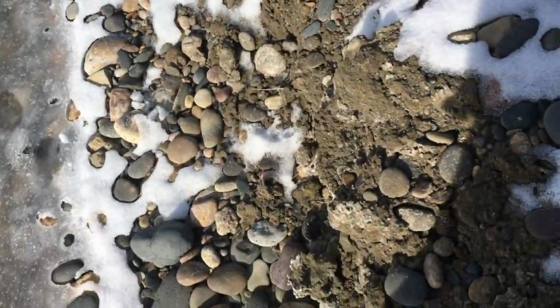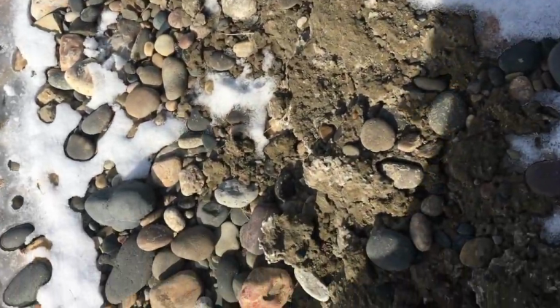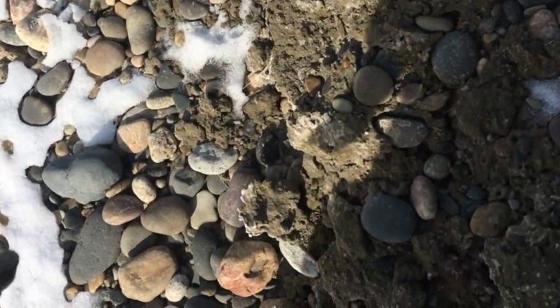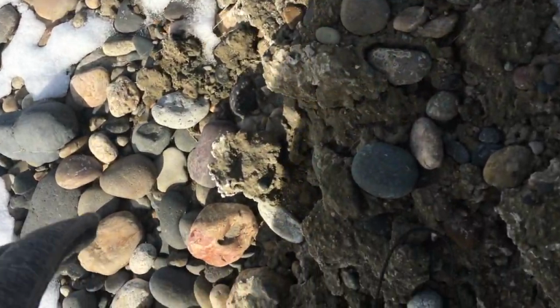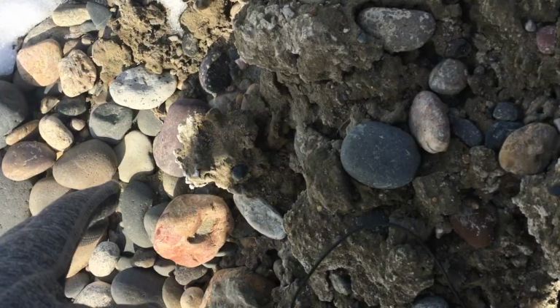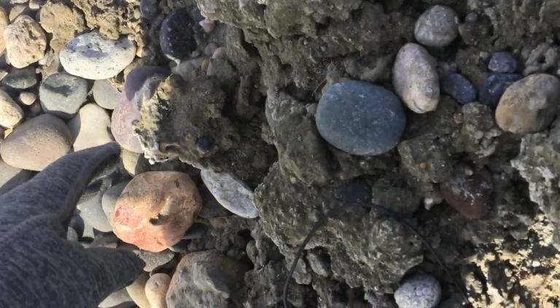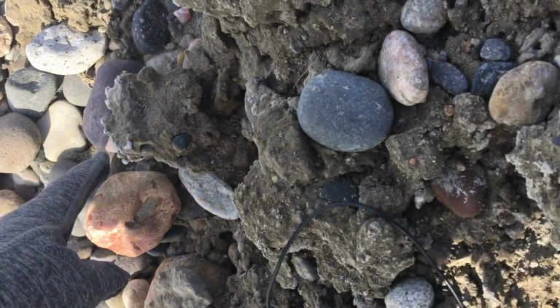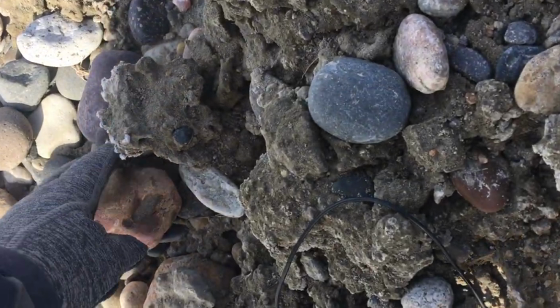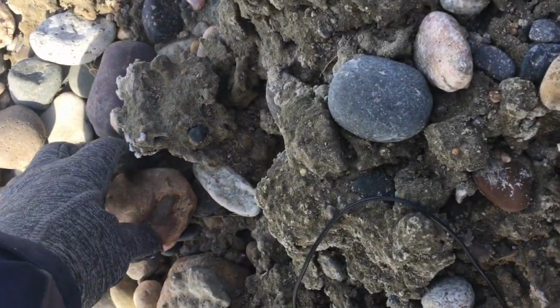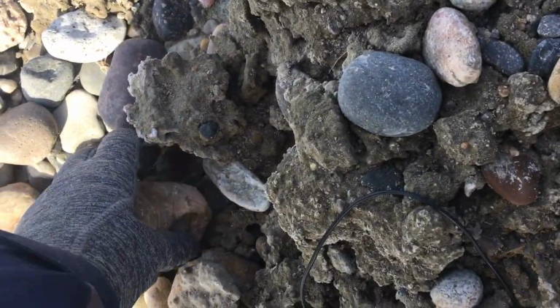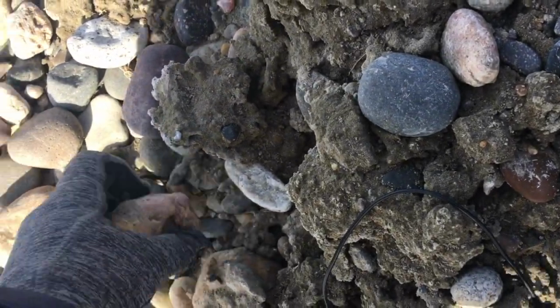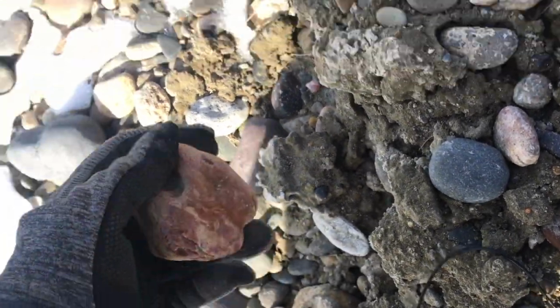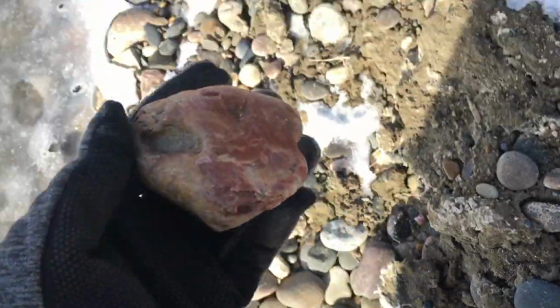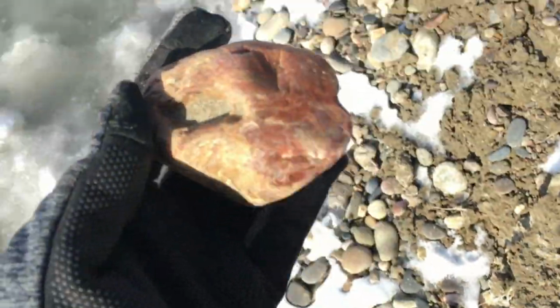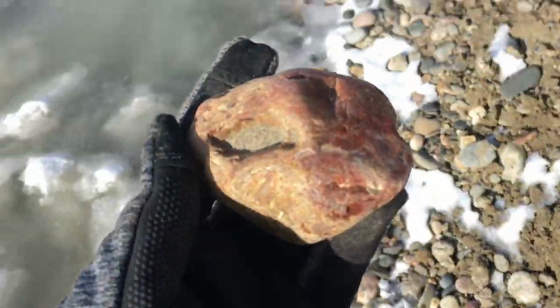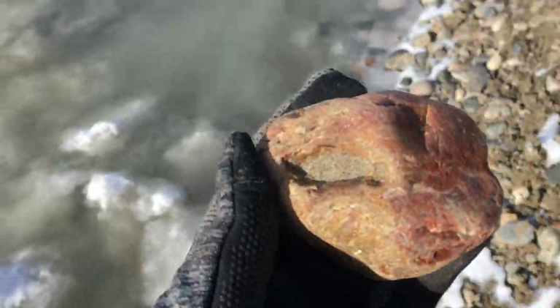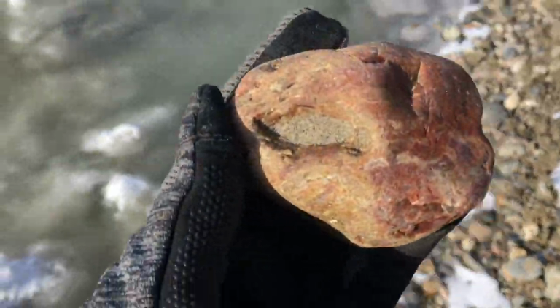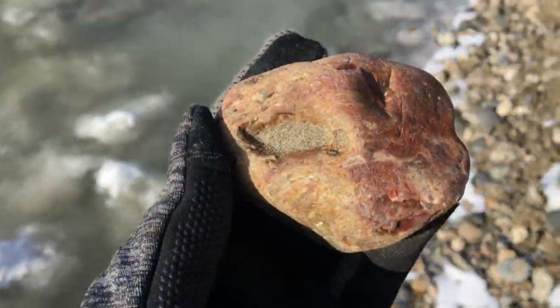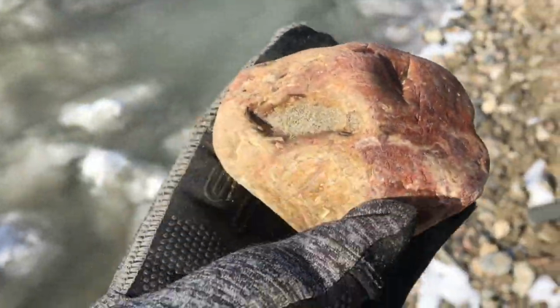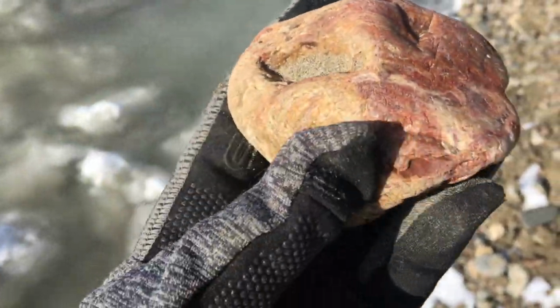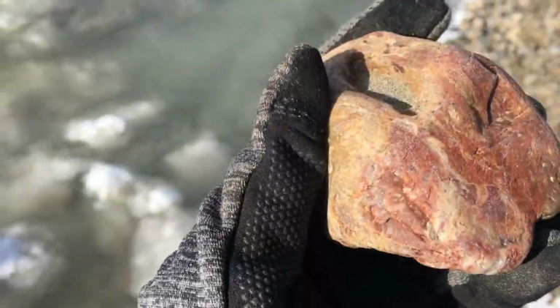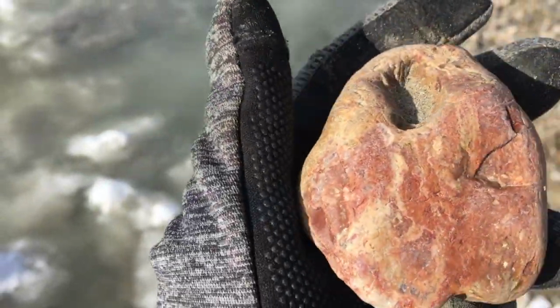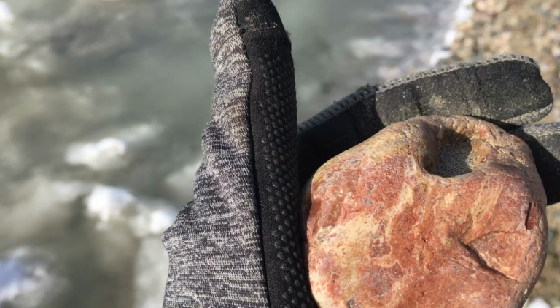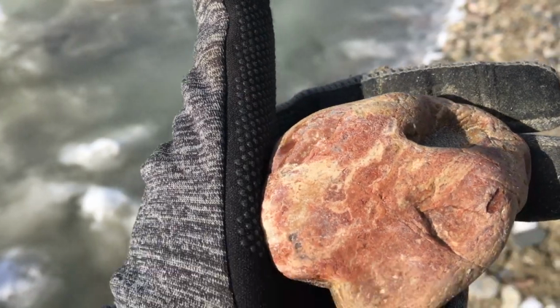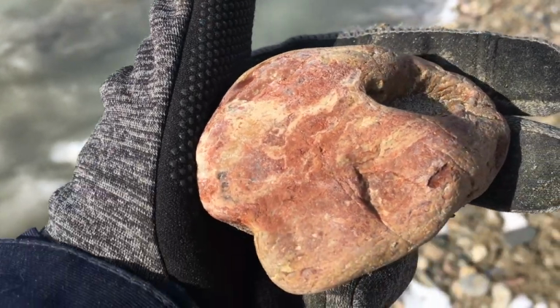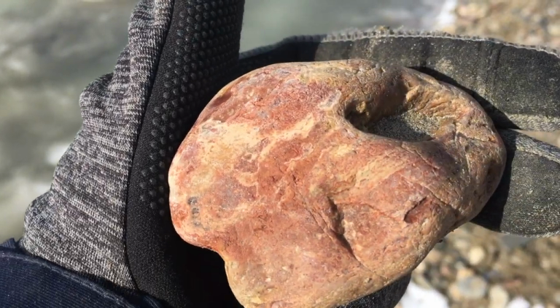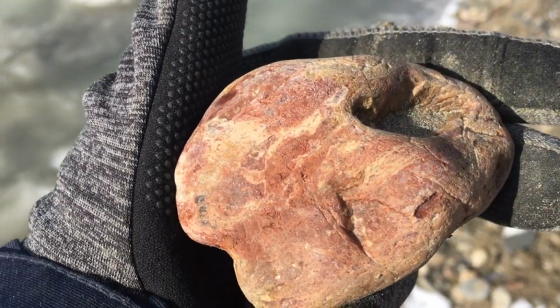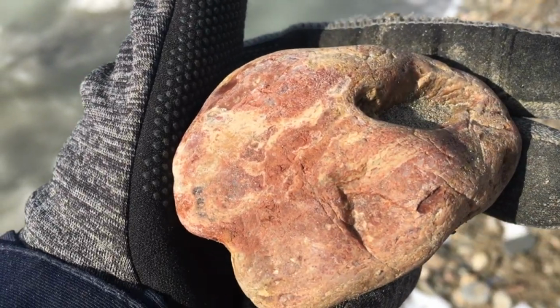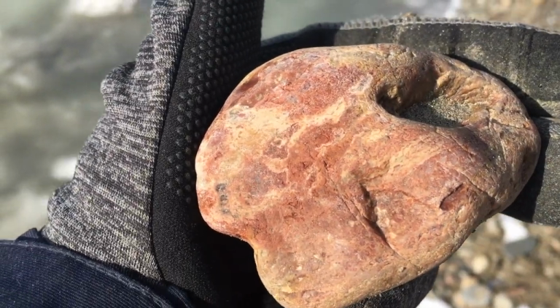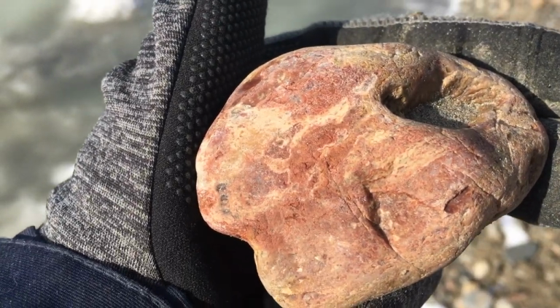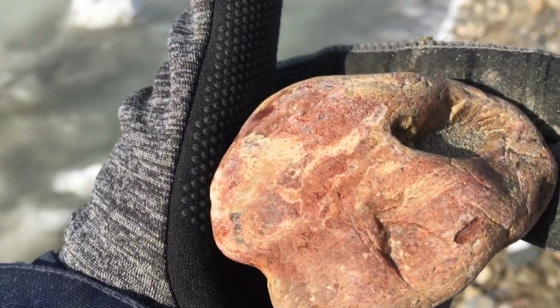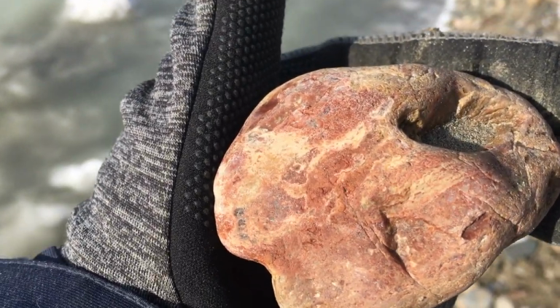I have a hard time resisting red jasper, and this is Jasper Beach, so I have to take it home.